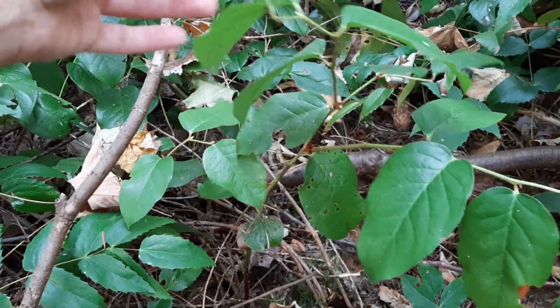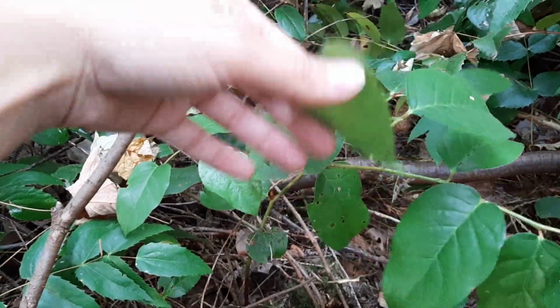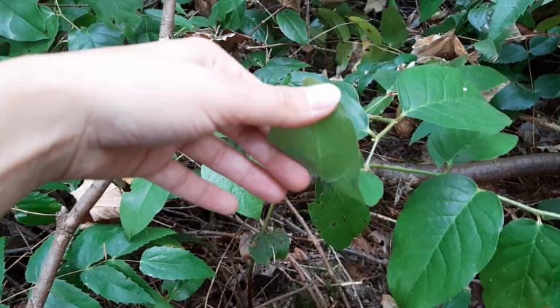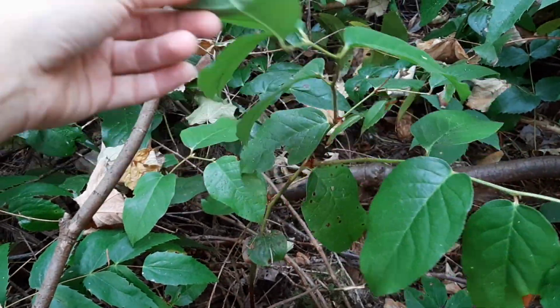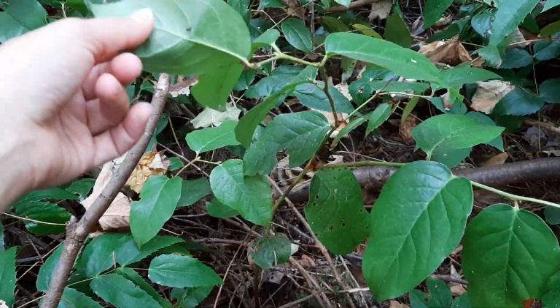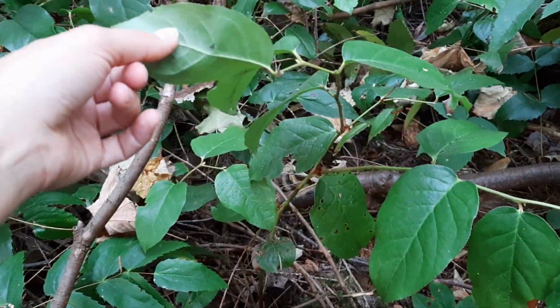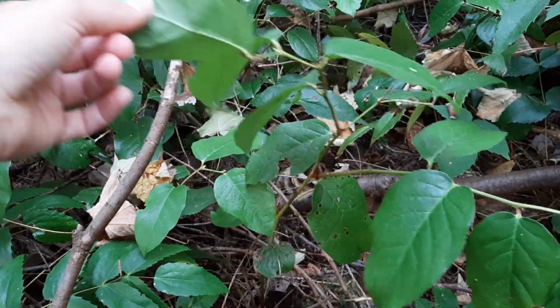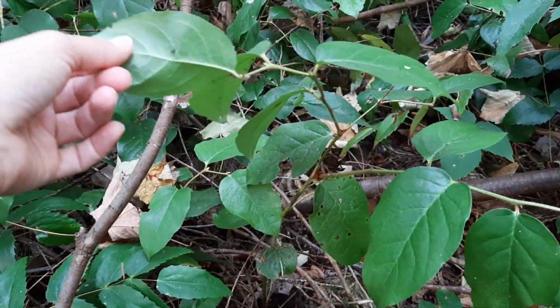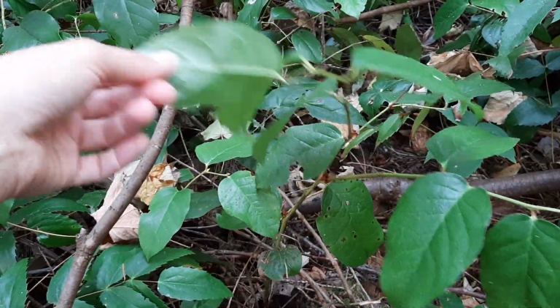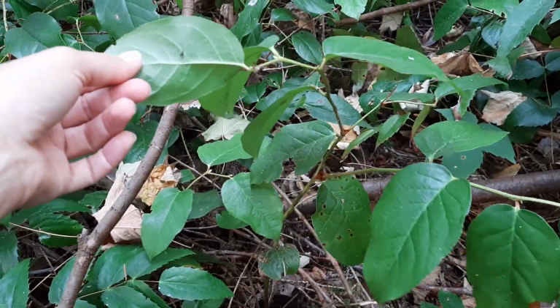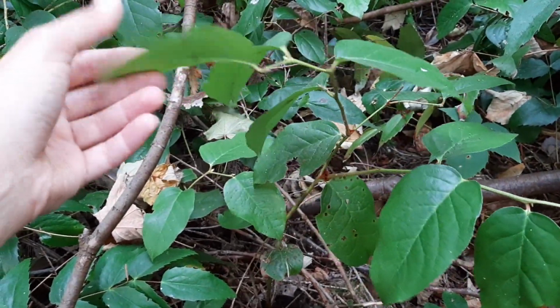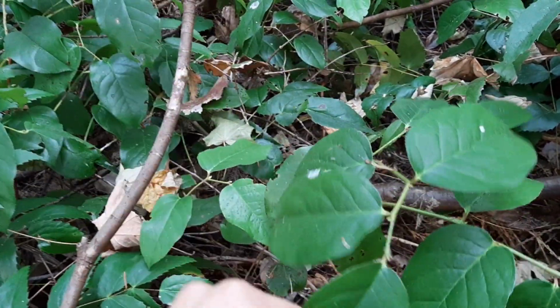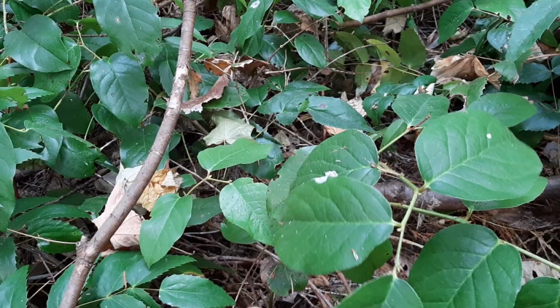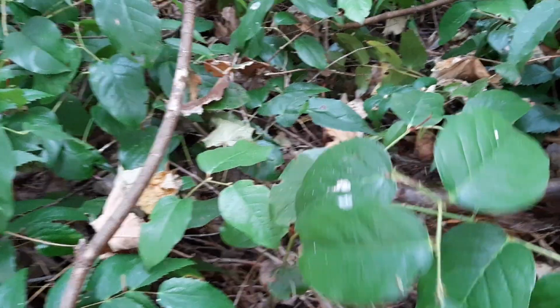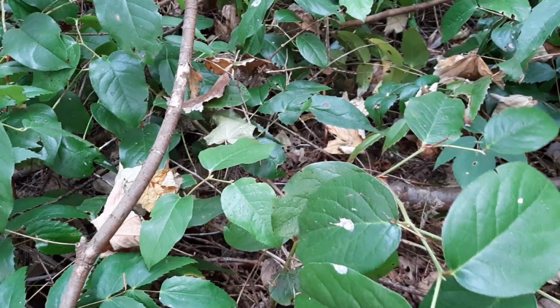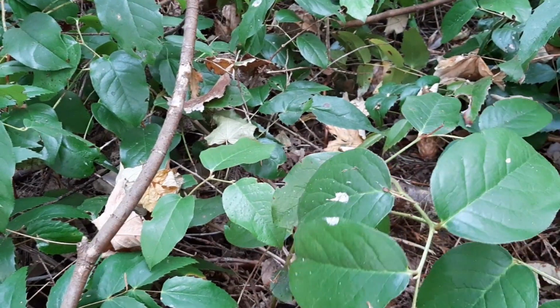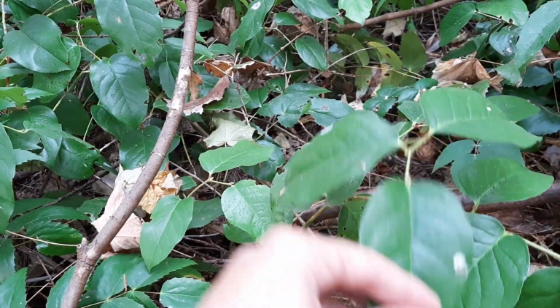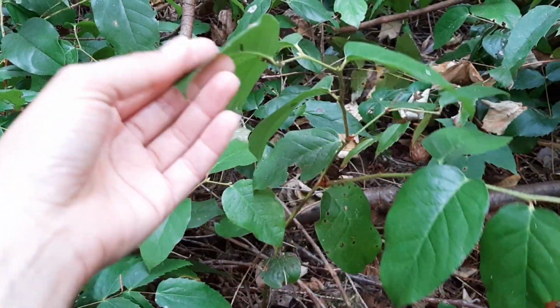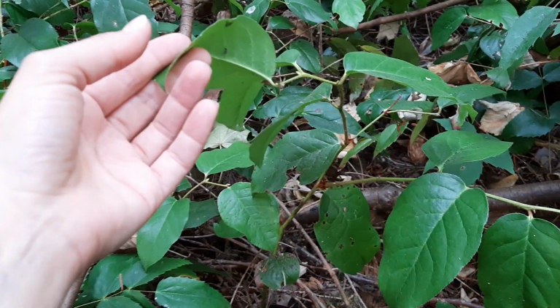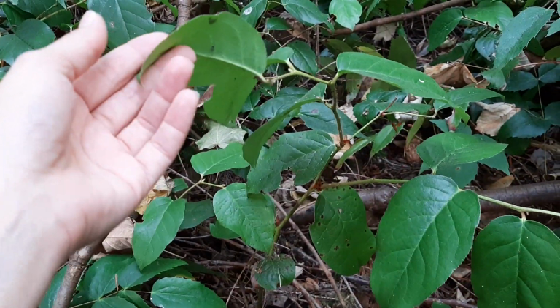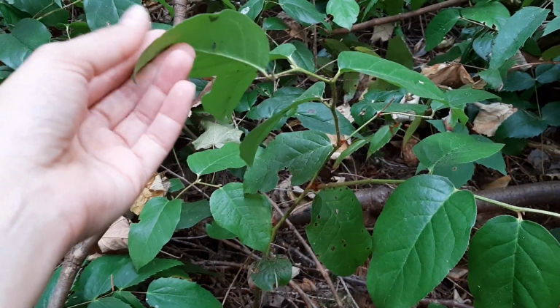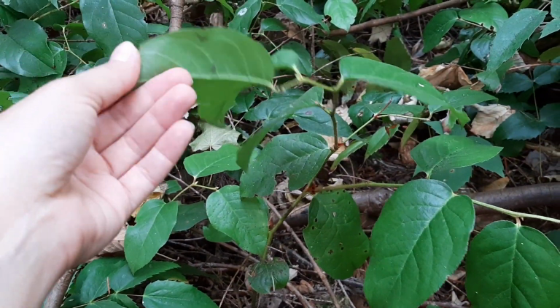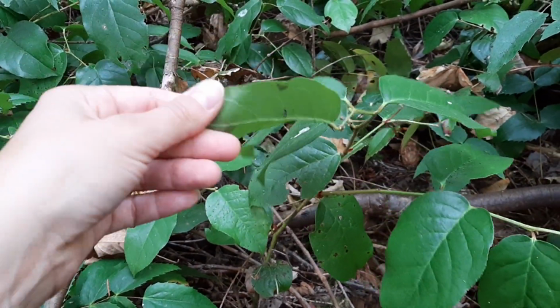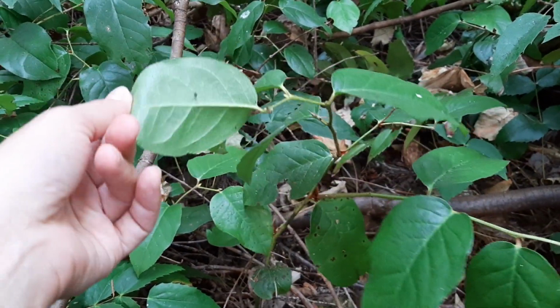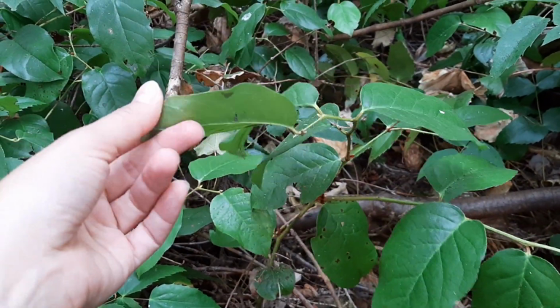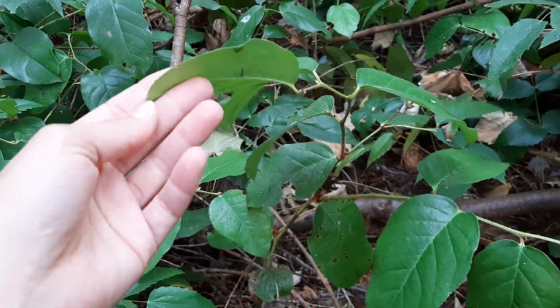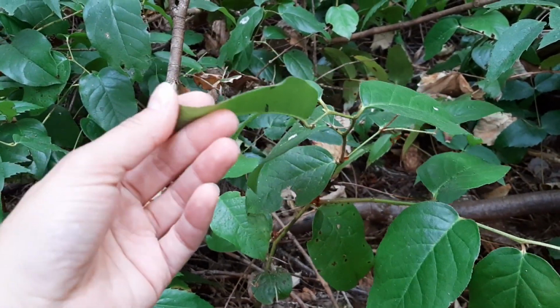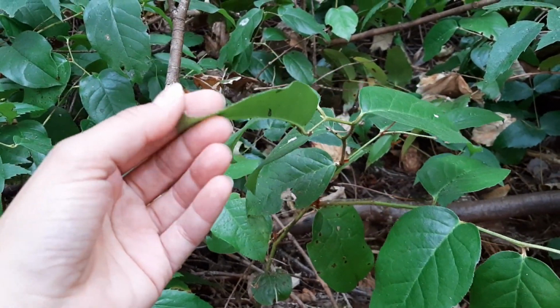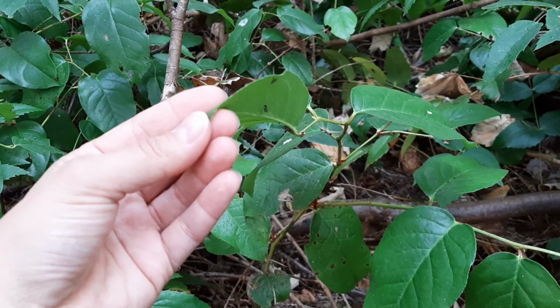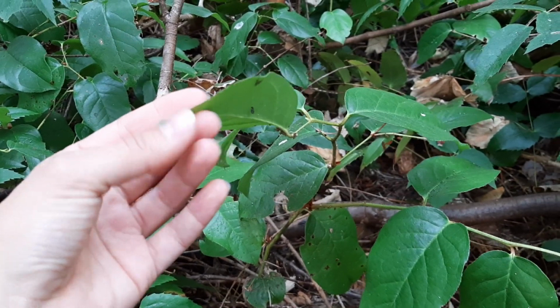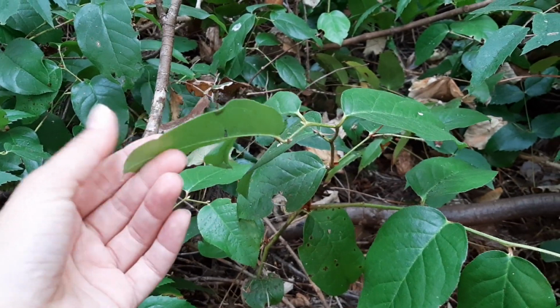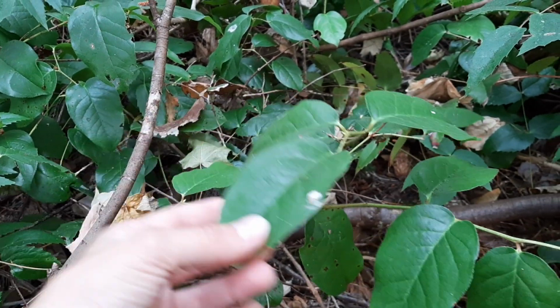The plant itself can actually get fairly large. This is a little one kind of growing in a patch of dull Oregon grape, but bigger individuals can get up to over a meter tall.